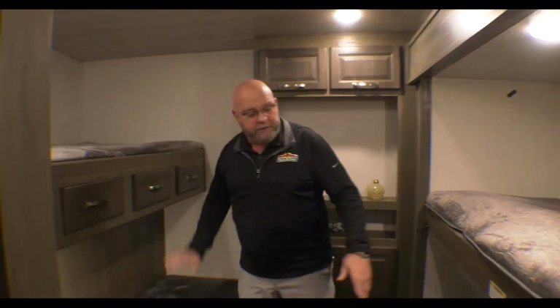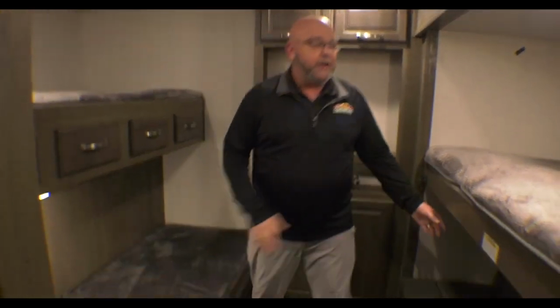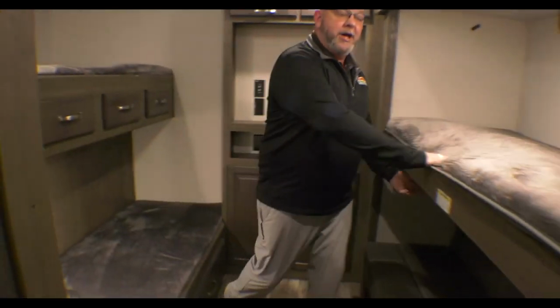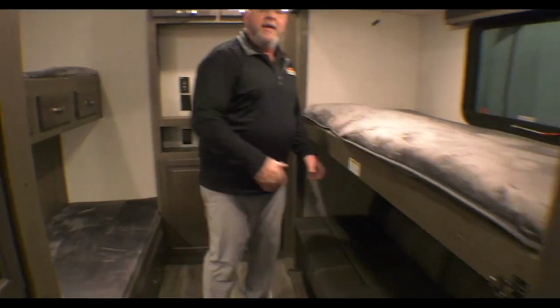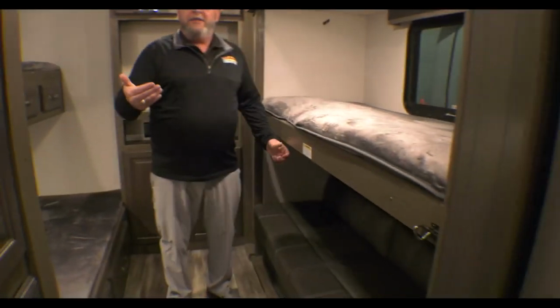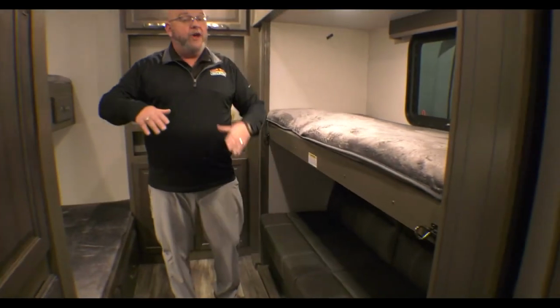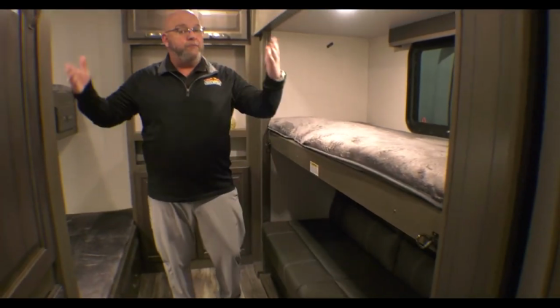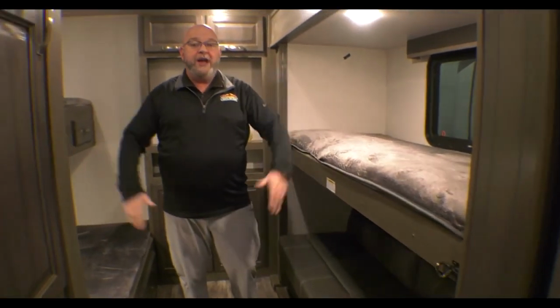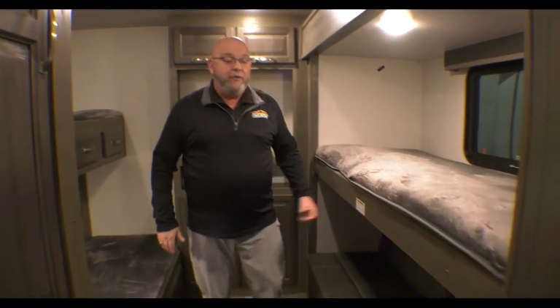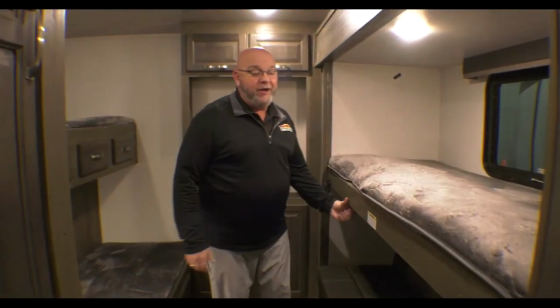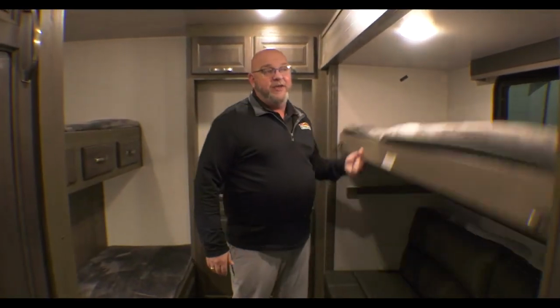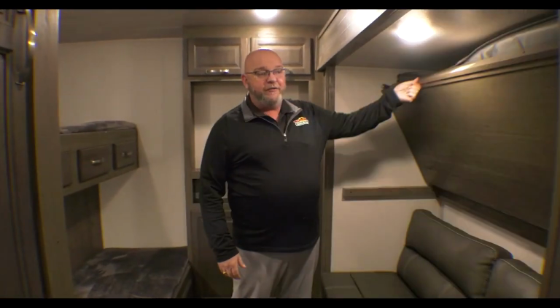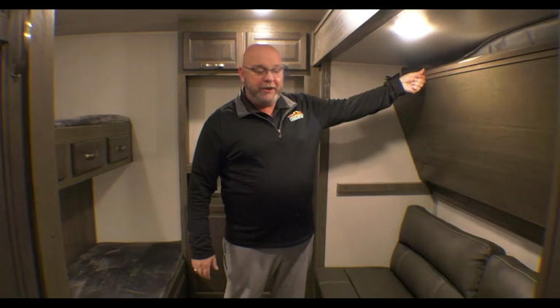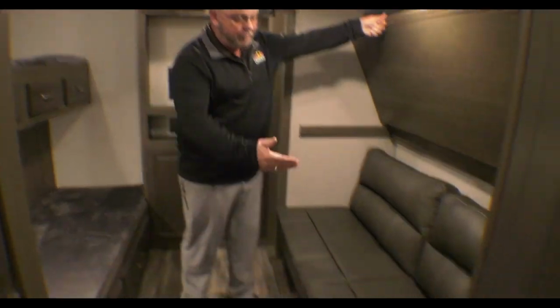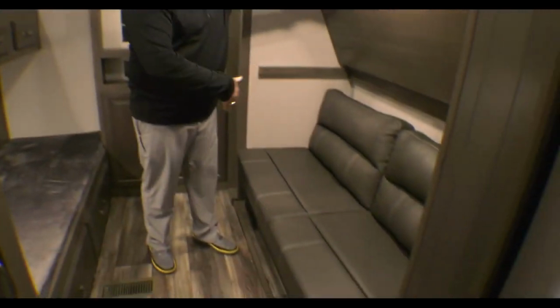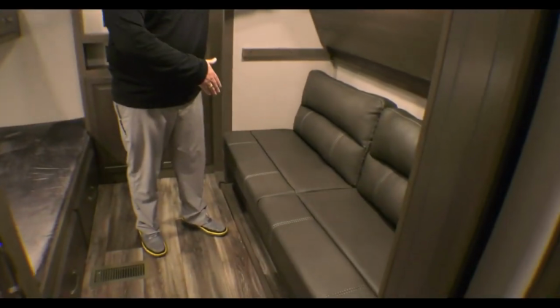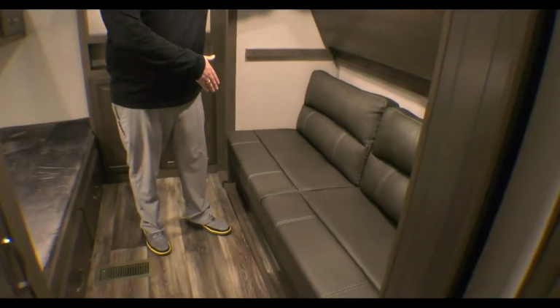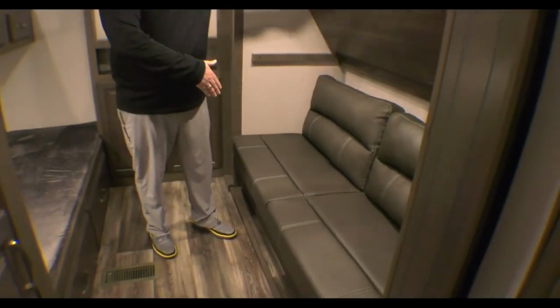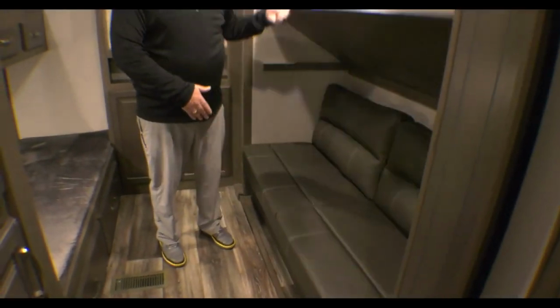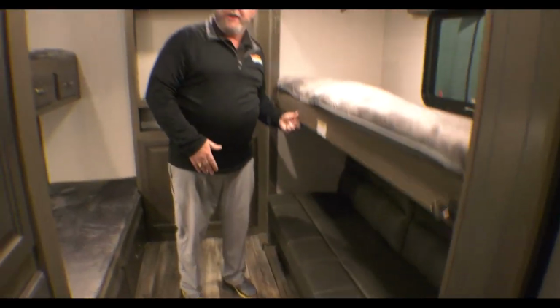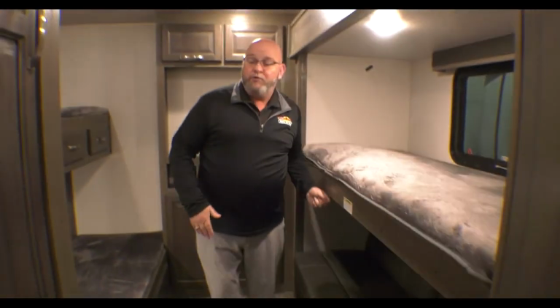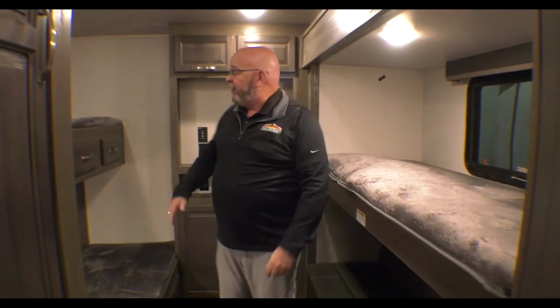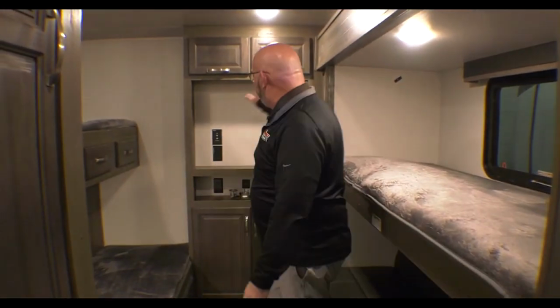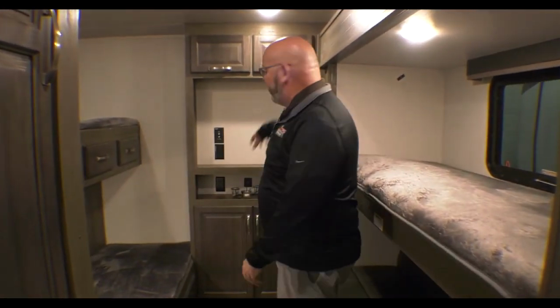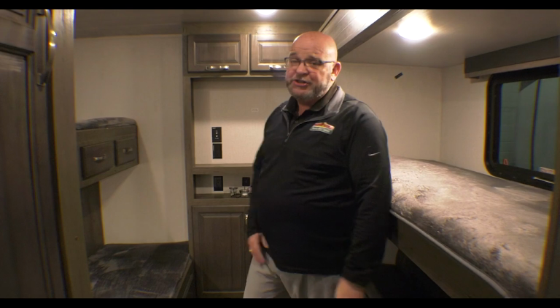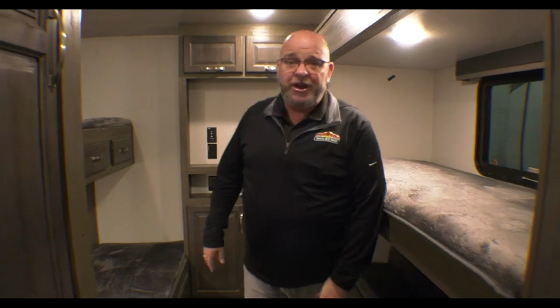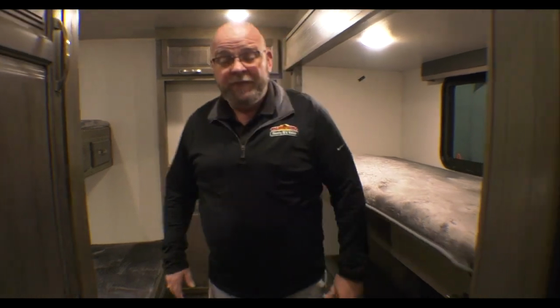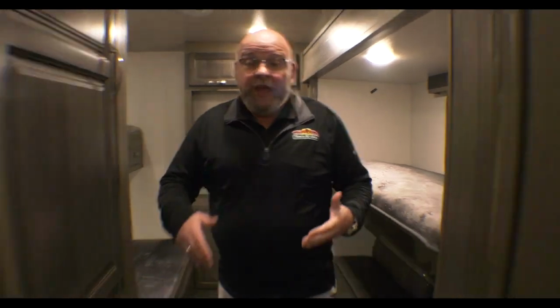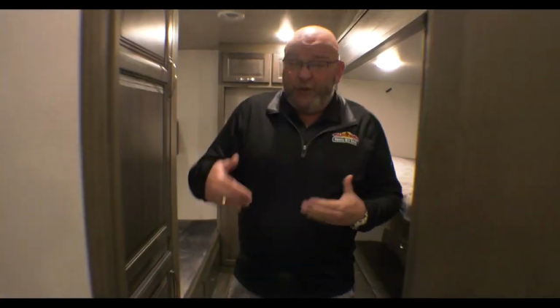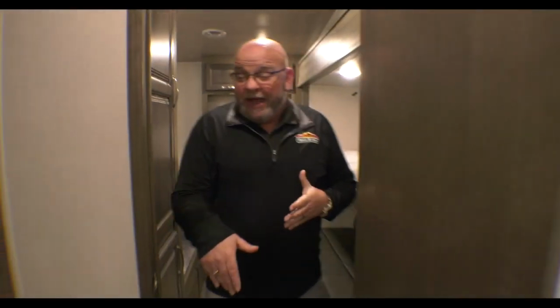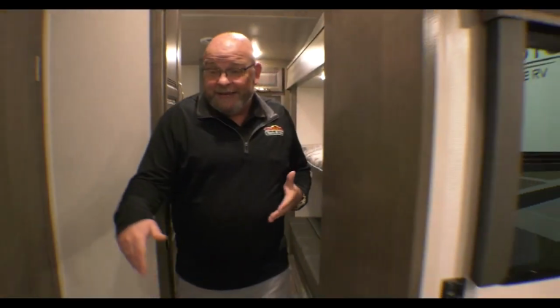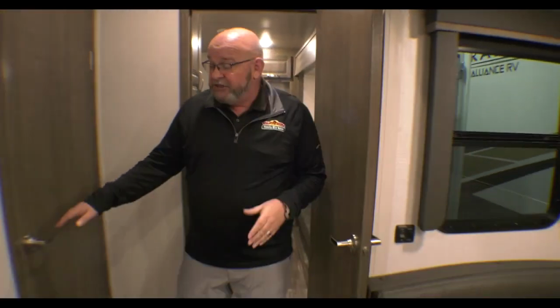In inclement weather — it's pouring down rain right now — this bunk flips up out of the way. There's a sofa down here where they can sit and watch TV, with a place for a television up there.